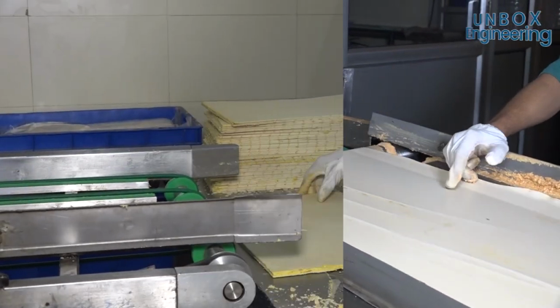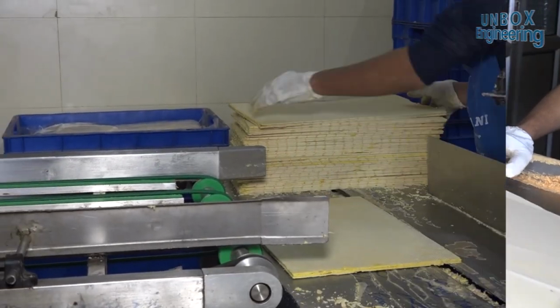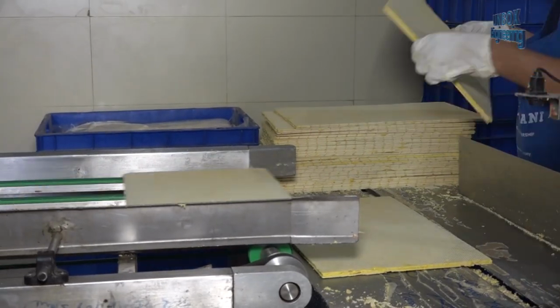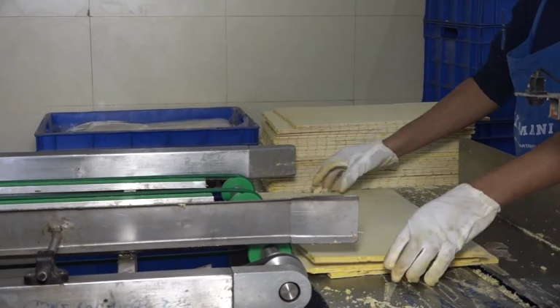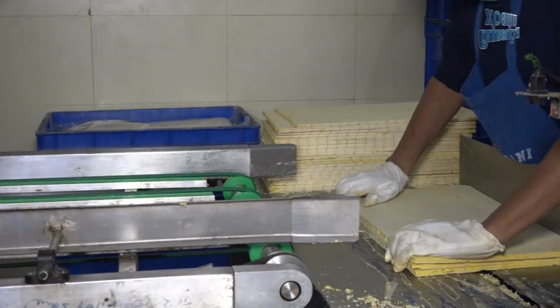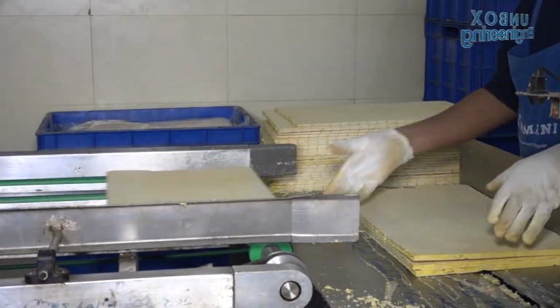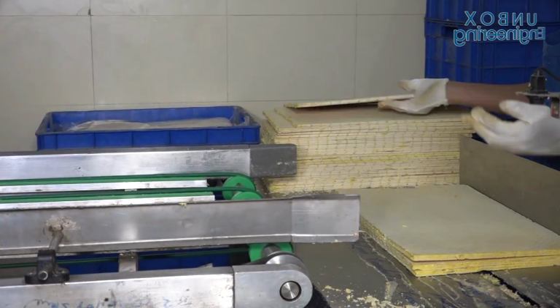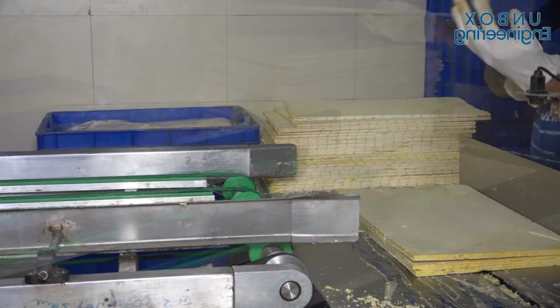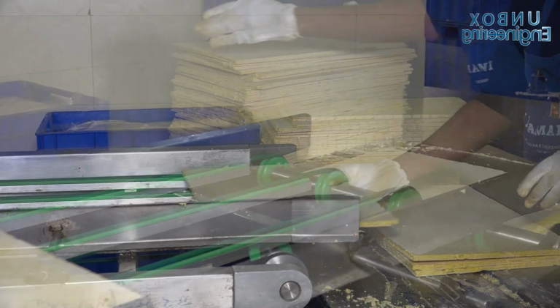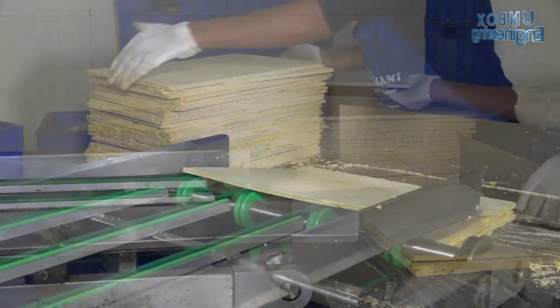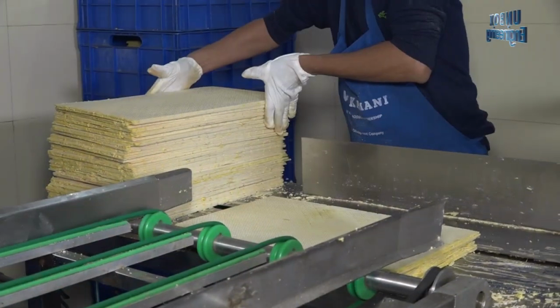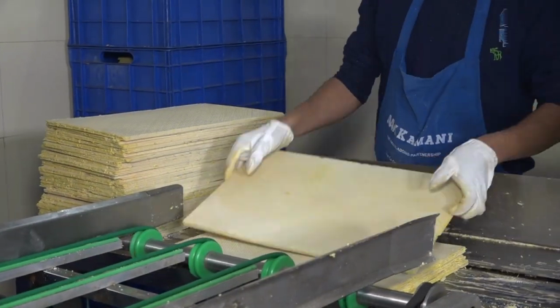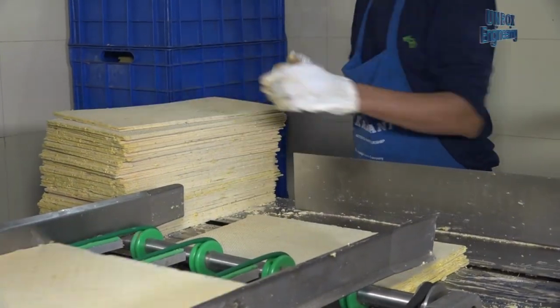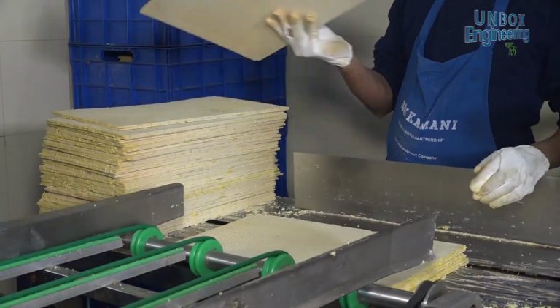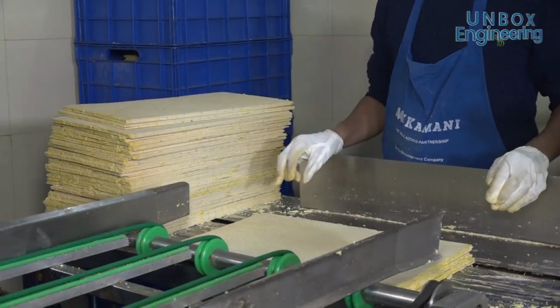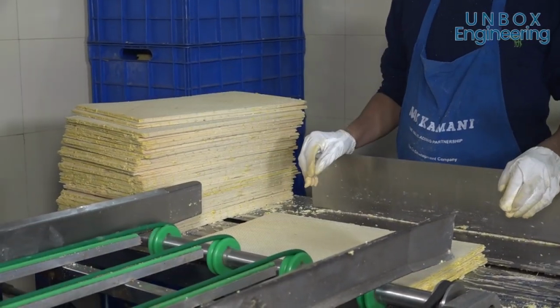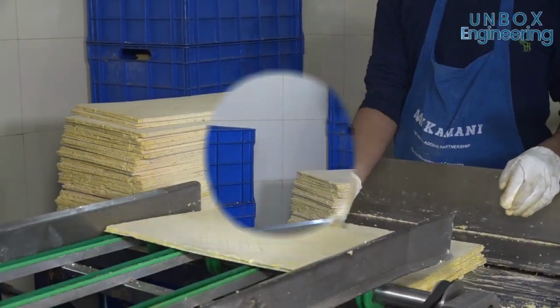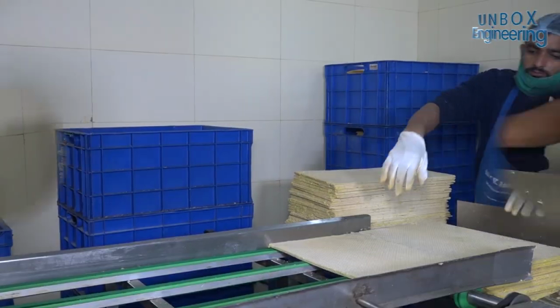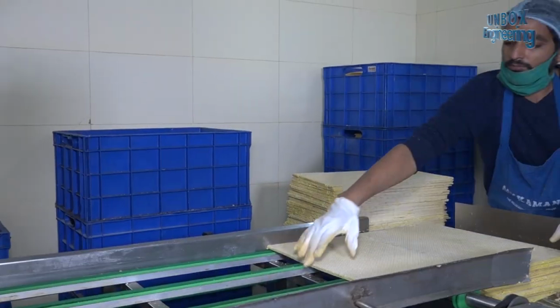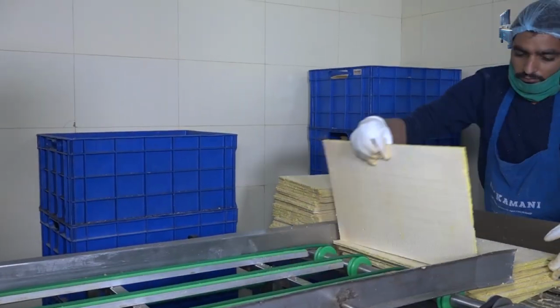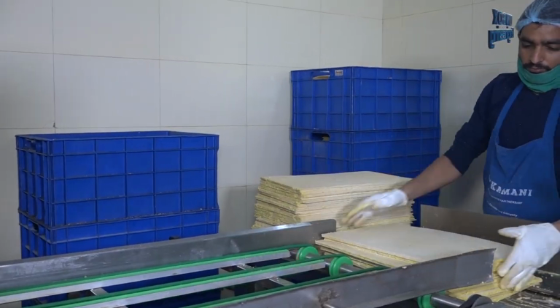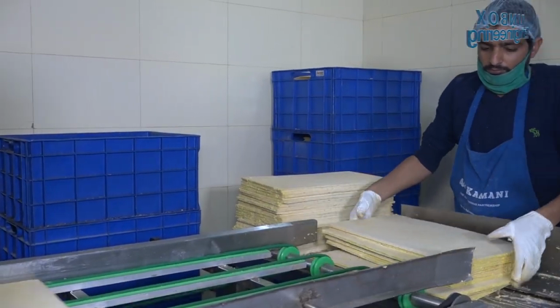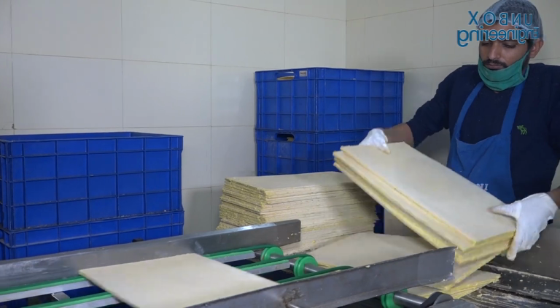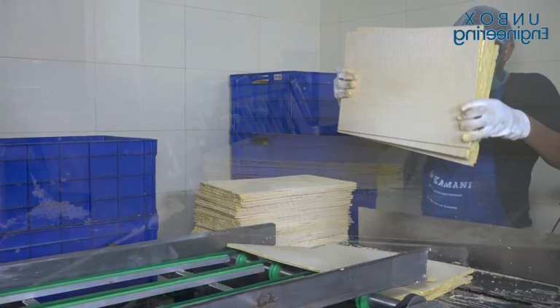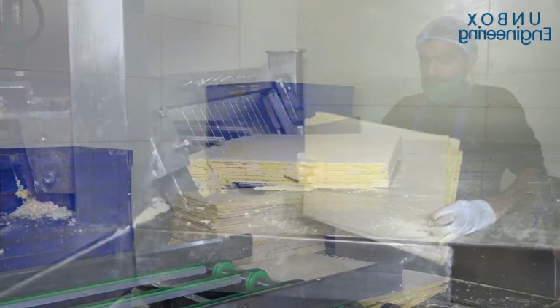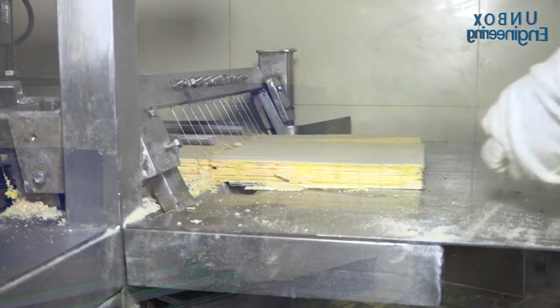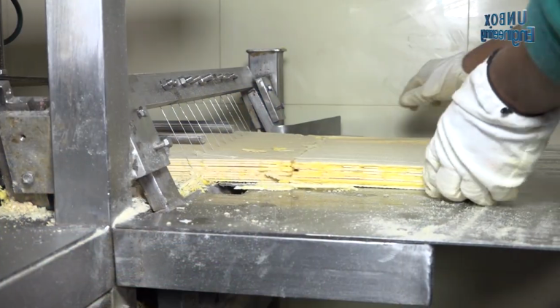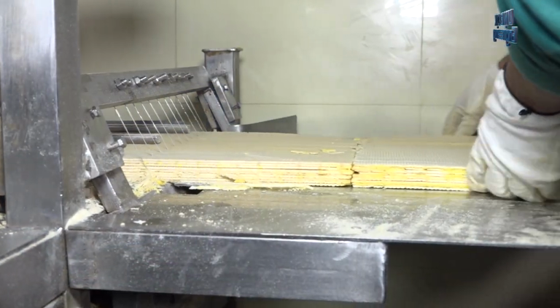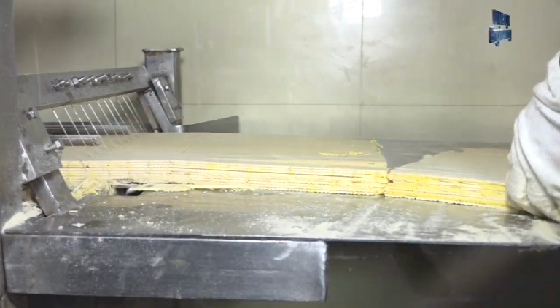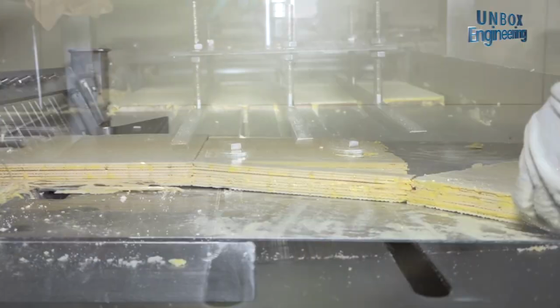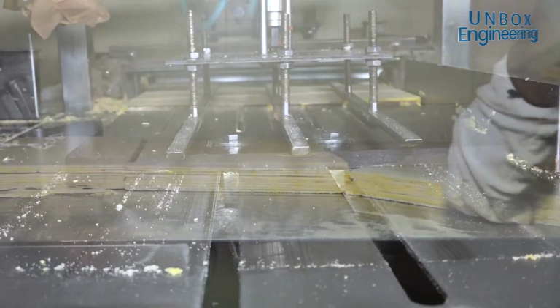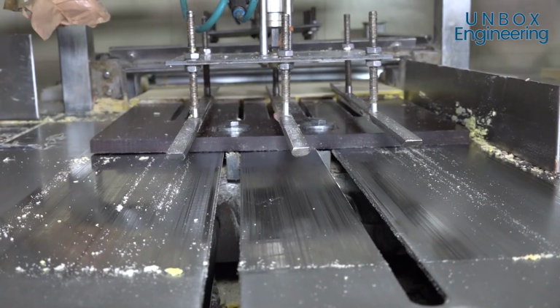After applying the flavoured cream, the sheets are layered. Friends, now our wafers are nearly ready. The wafers are cut to size in the cutting machine.